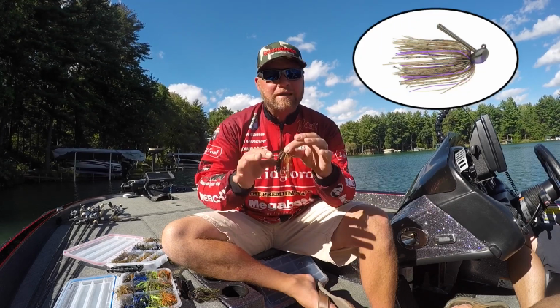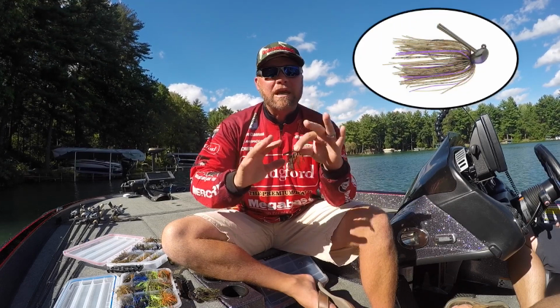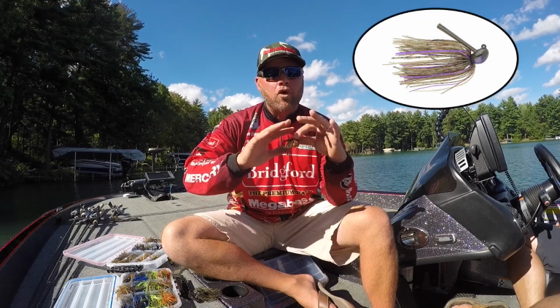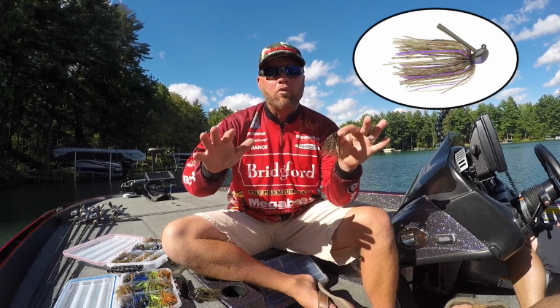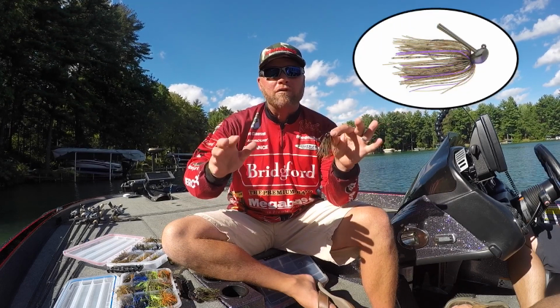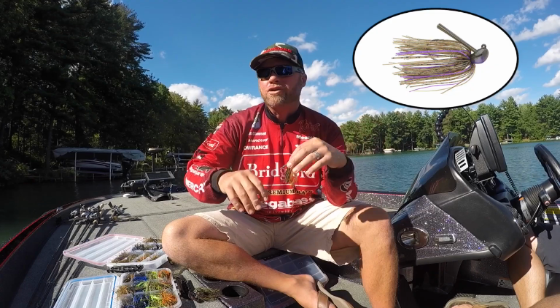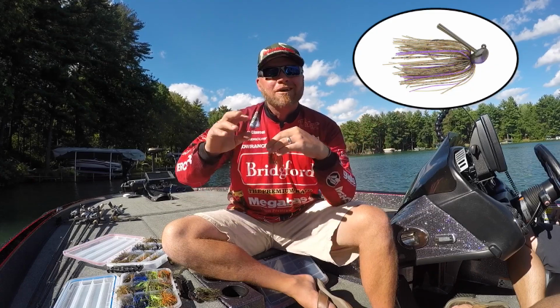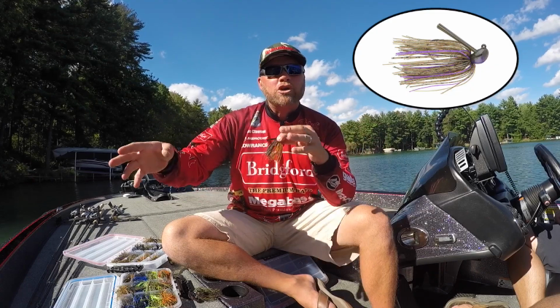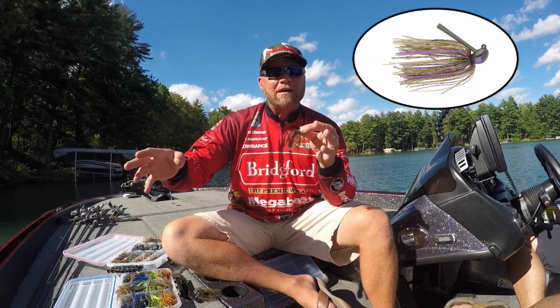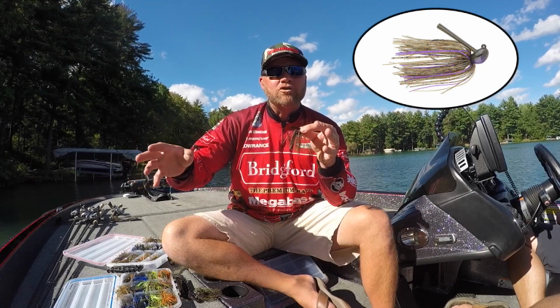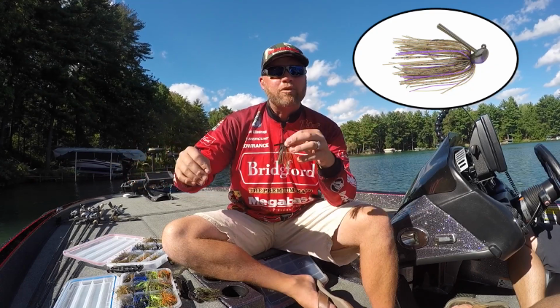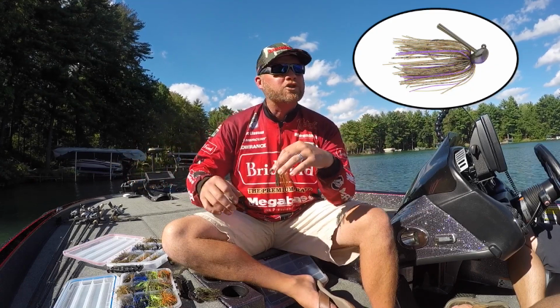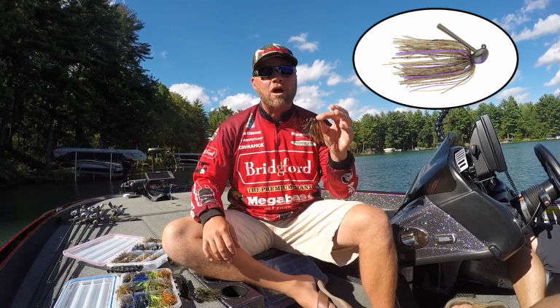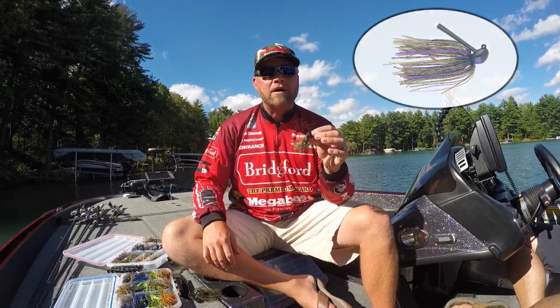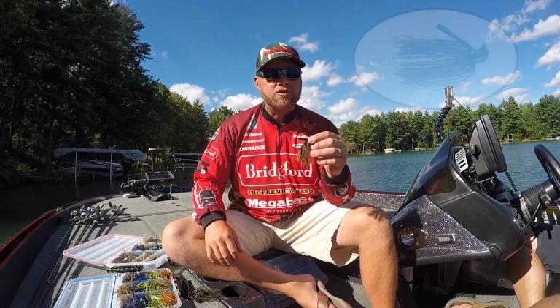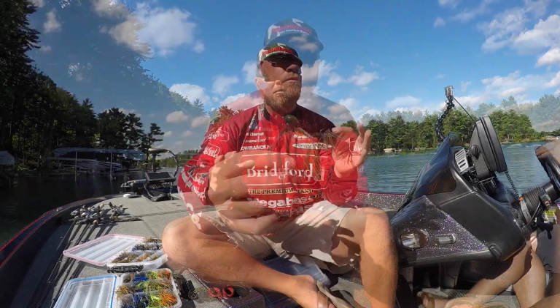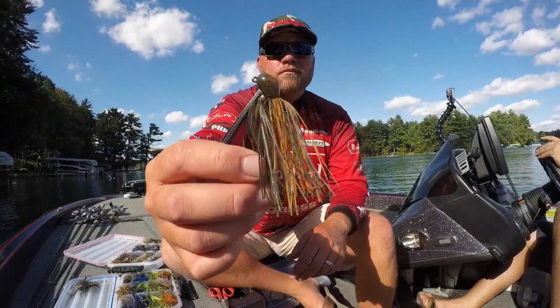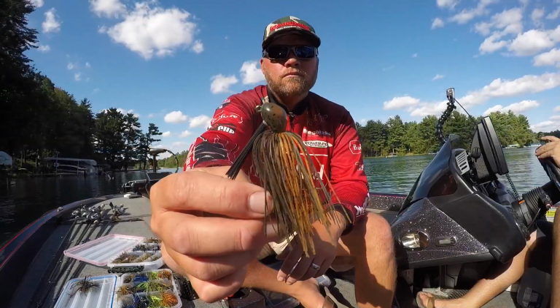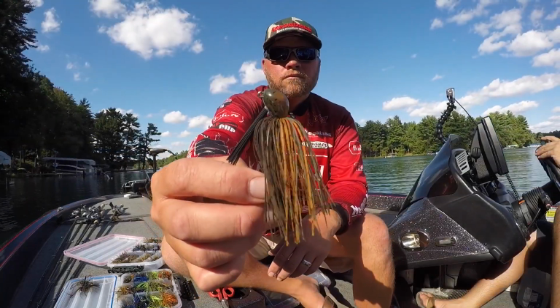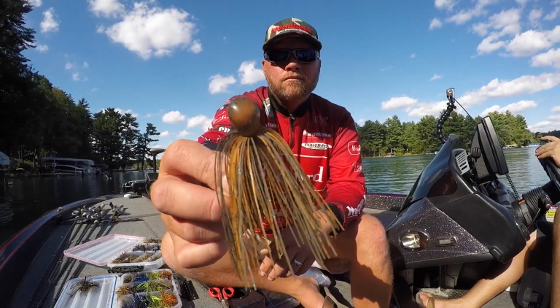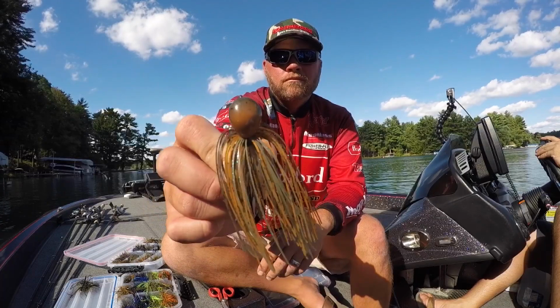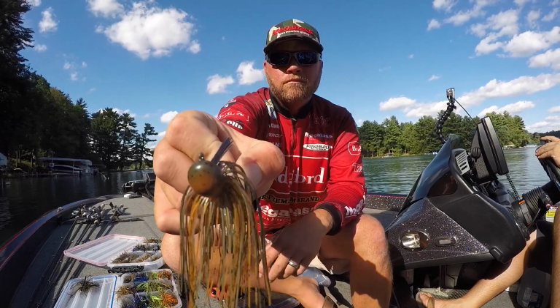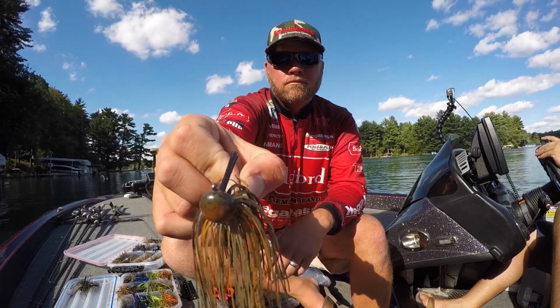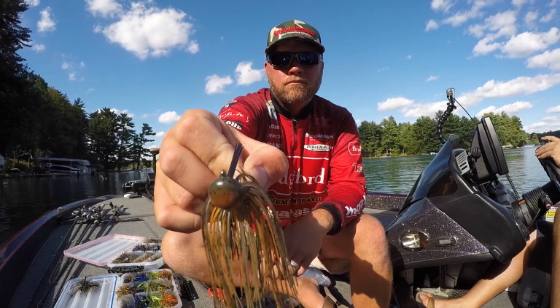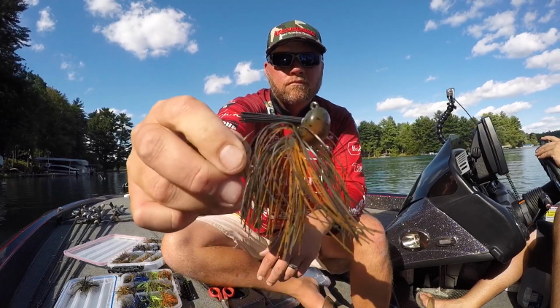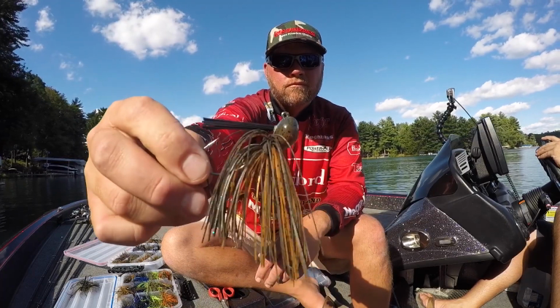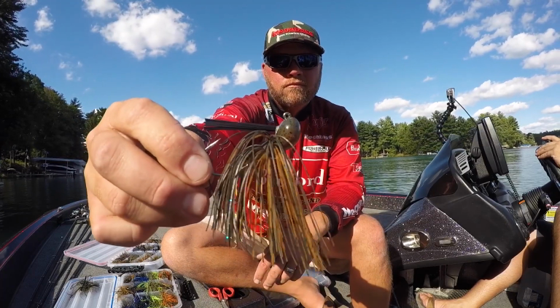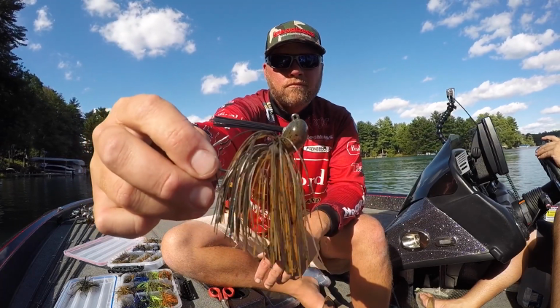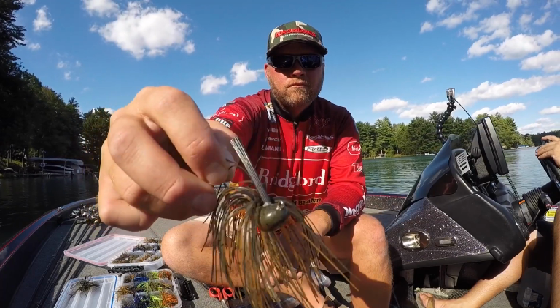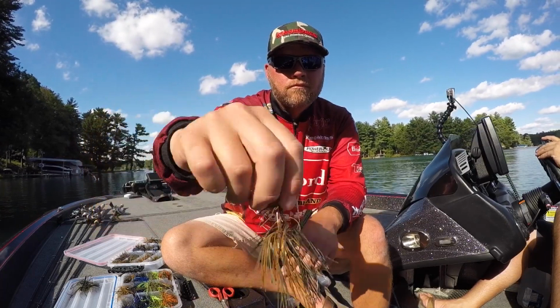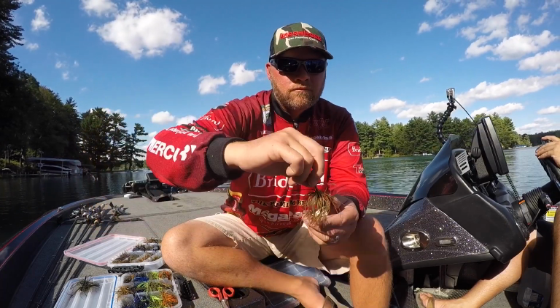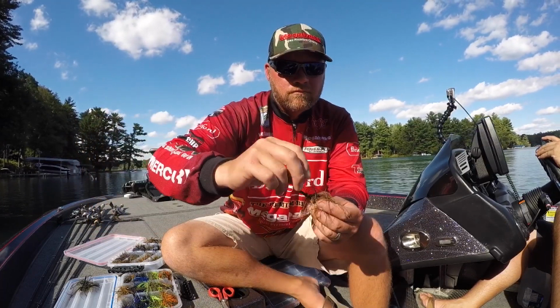It's made for open water — fishing brush piles out deeper, fishing rock piles for smallmouth or spotted bass, deep grass lines, places you're casting a long ways, fishing deeper a lot of times.